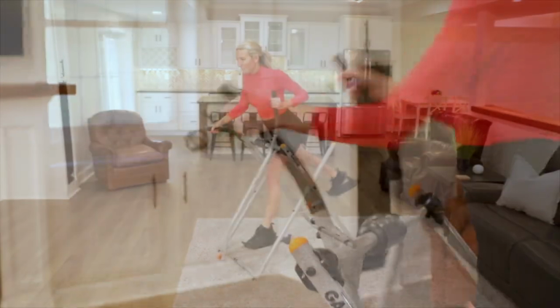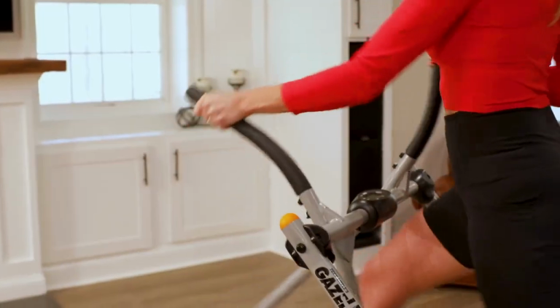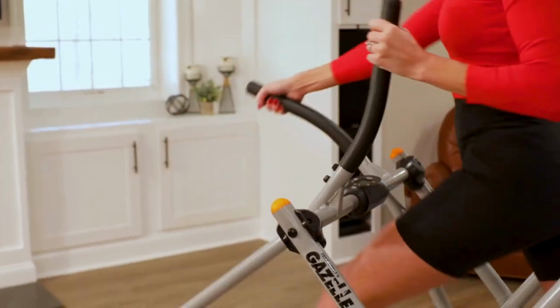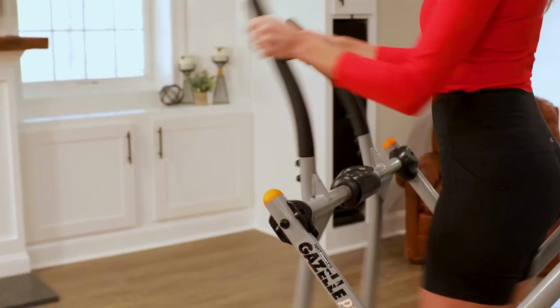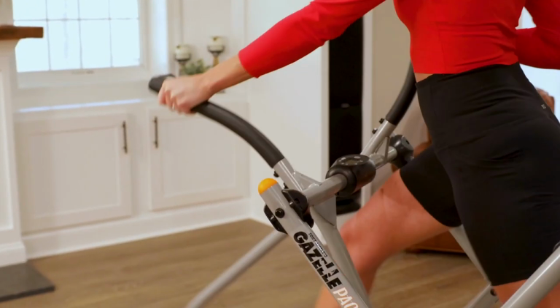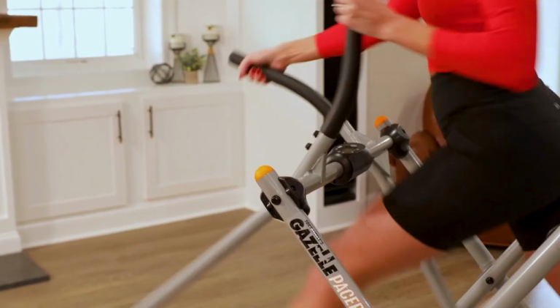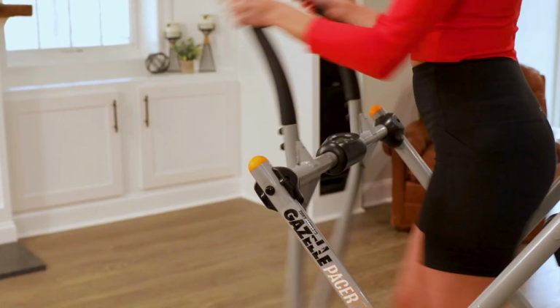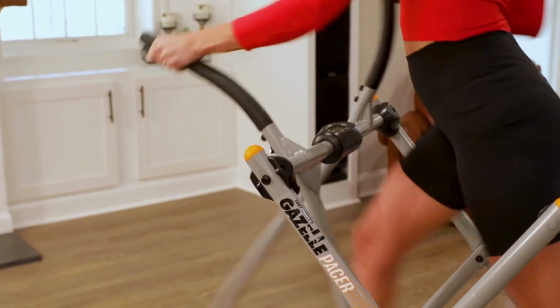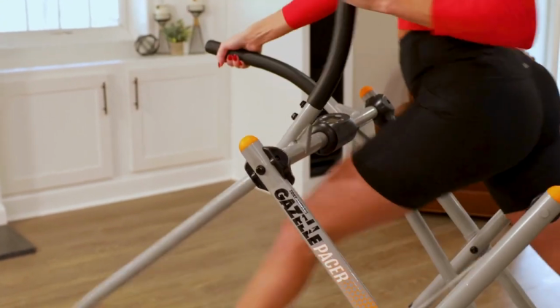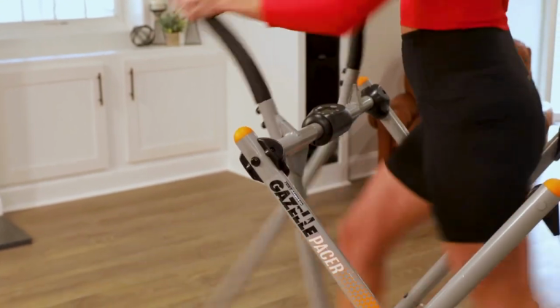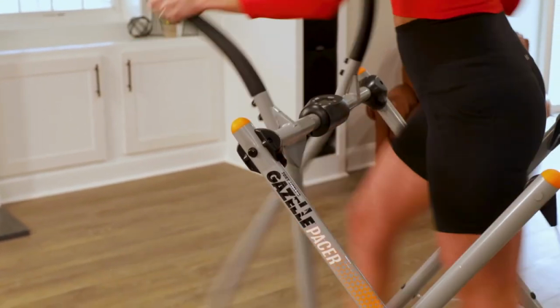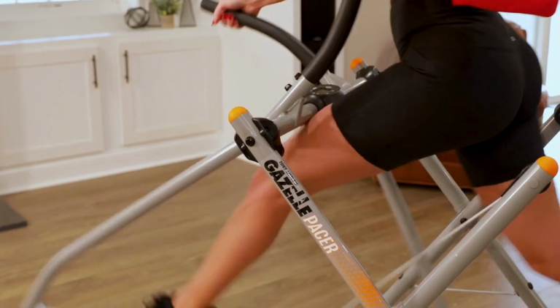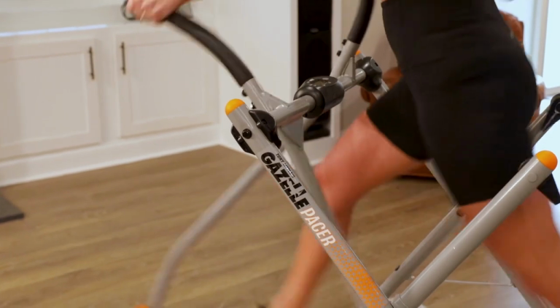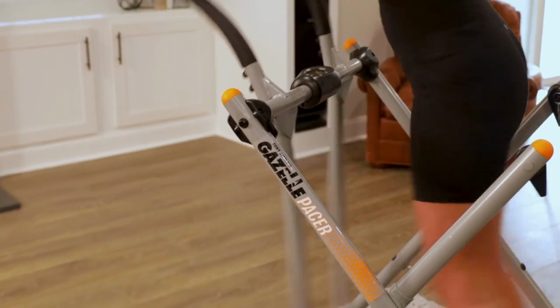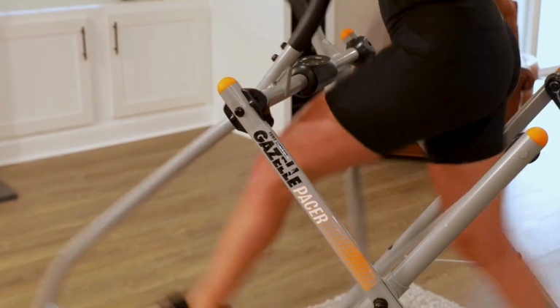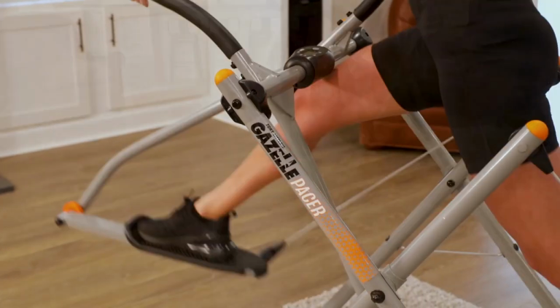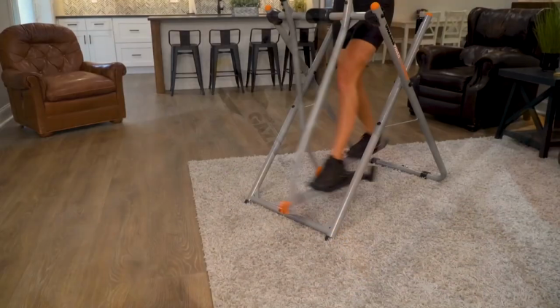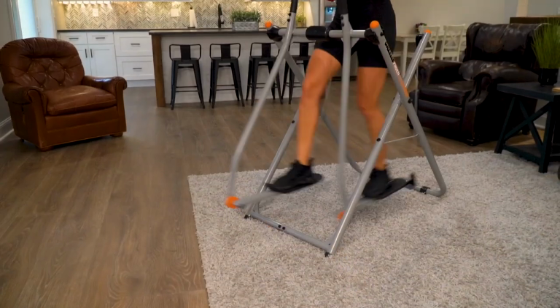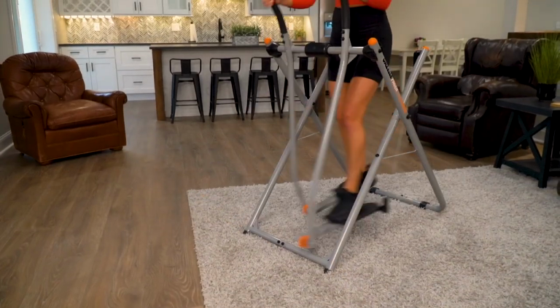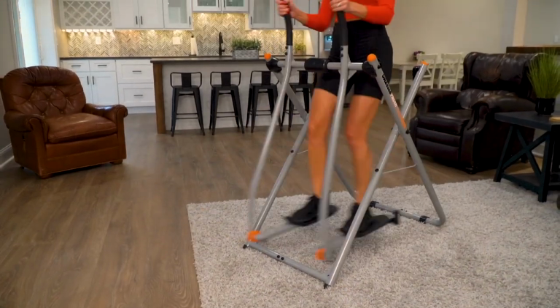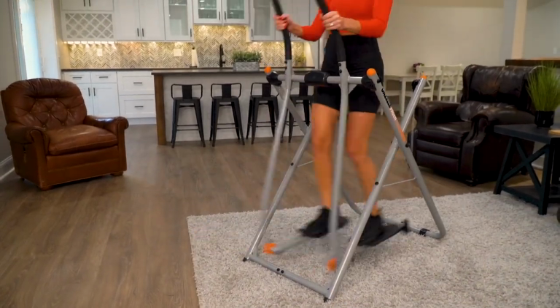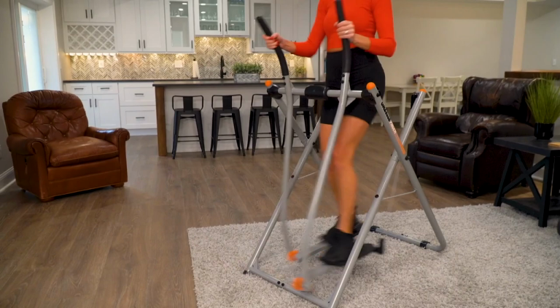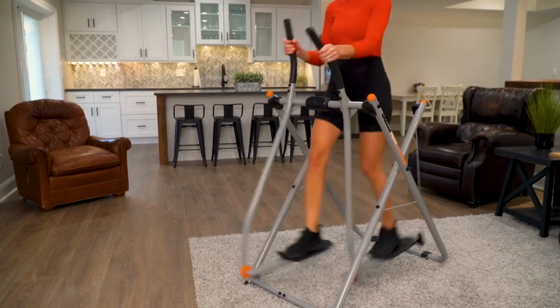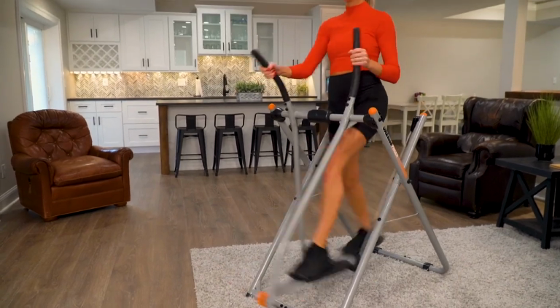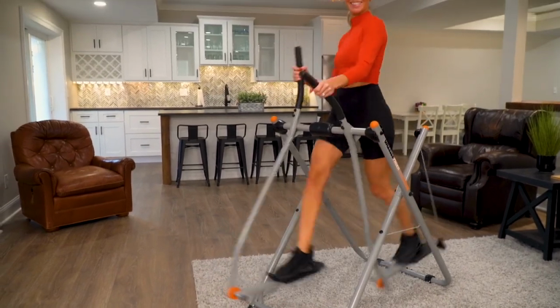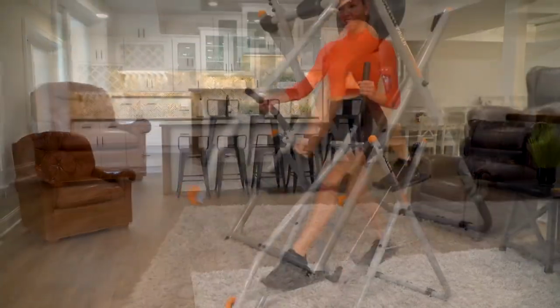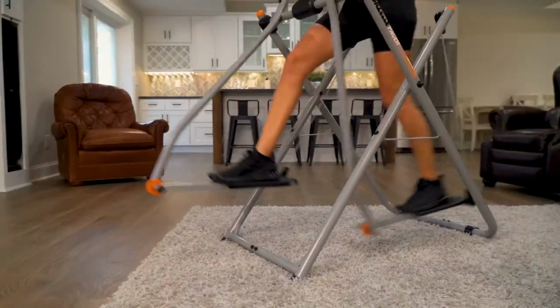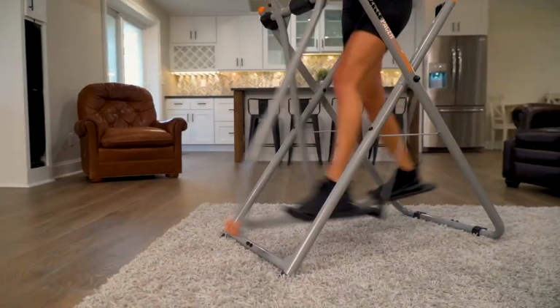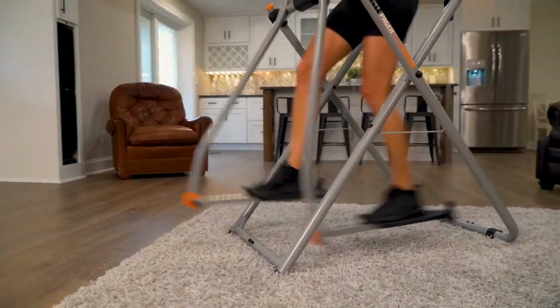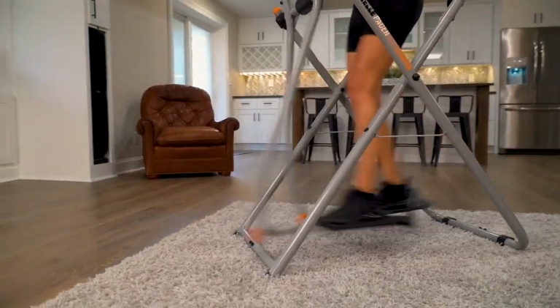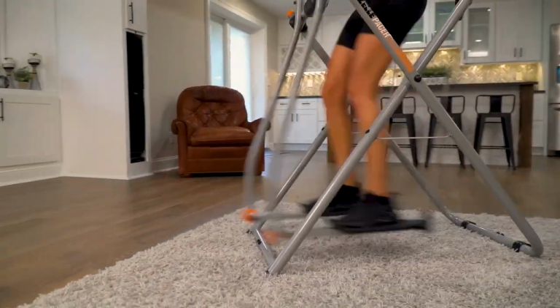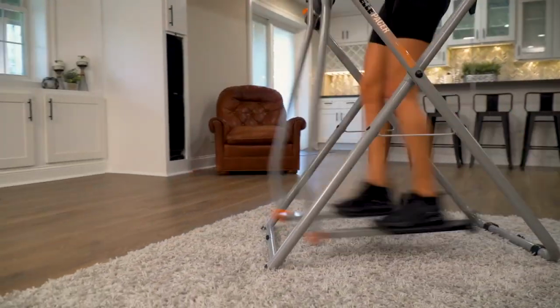The Gazelle targets my lower body, my core, and my upper body all in one workout. For a good cardio workout, I used to run outside or on a treadmill, but now with the Gazelle, it feels better on my joints and knees because it's a low-impact workout, and I feel even better the next day.